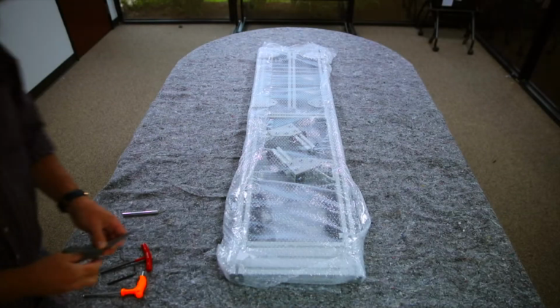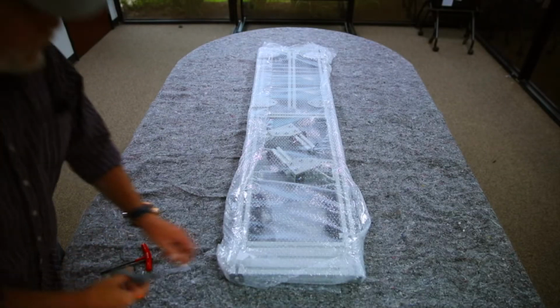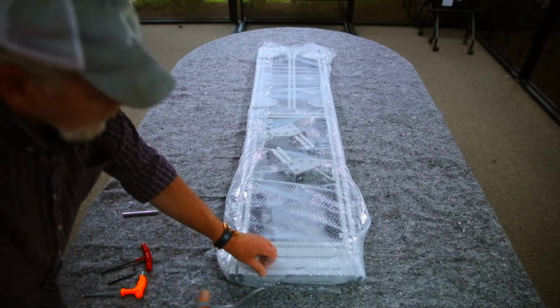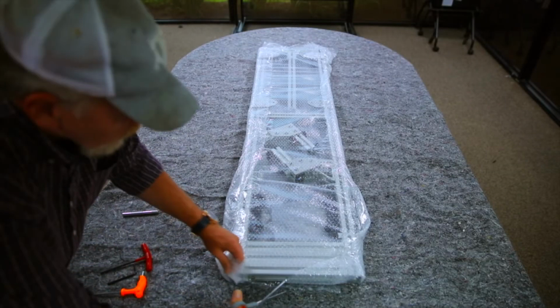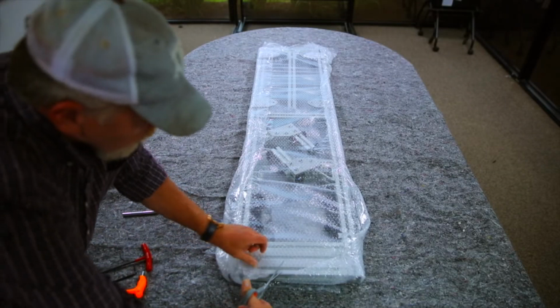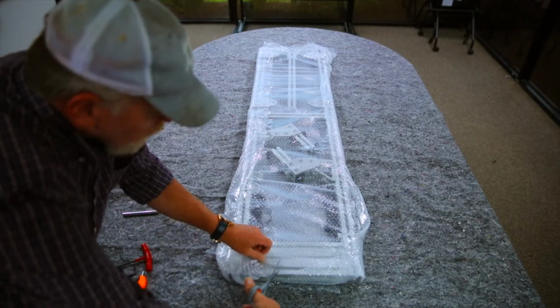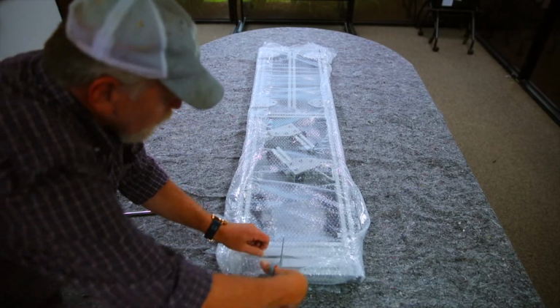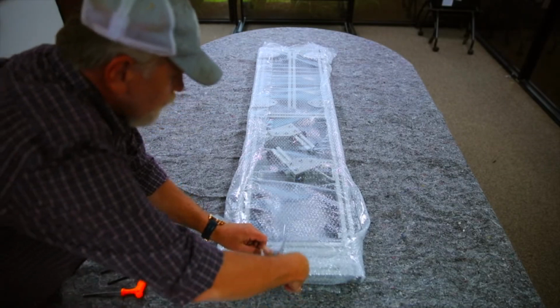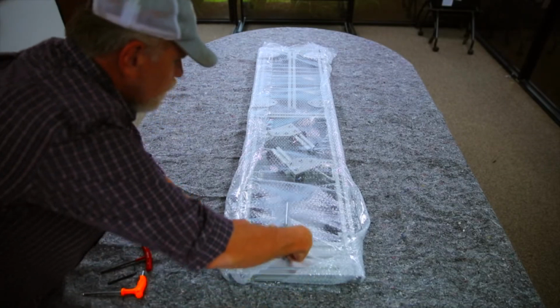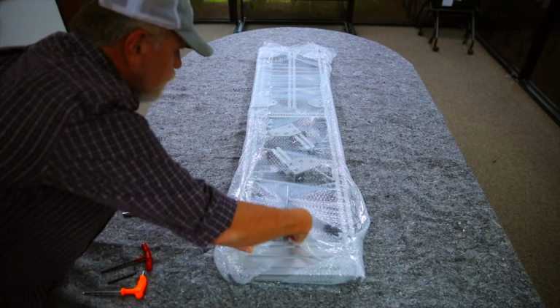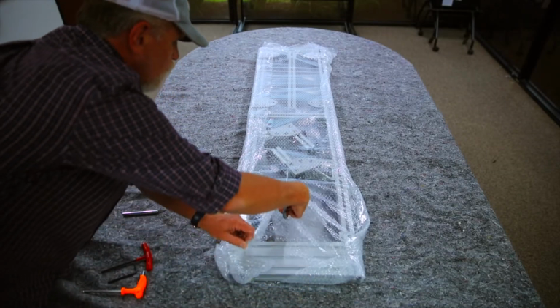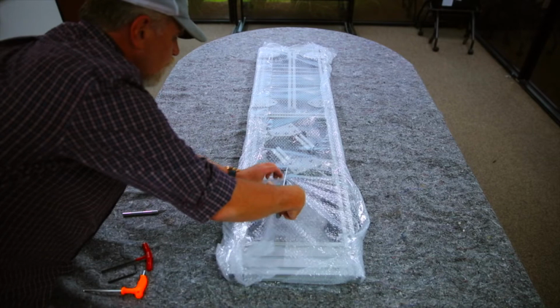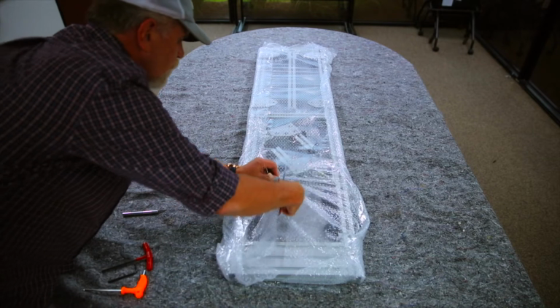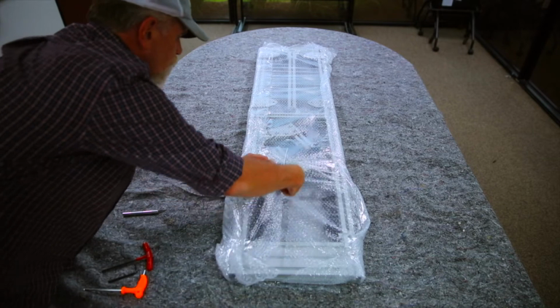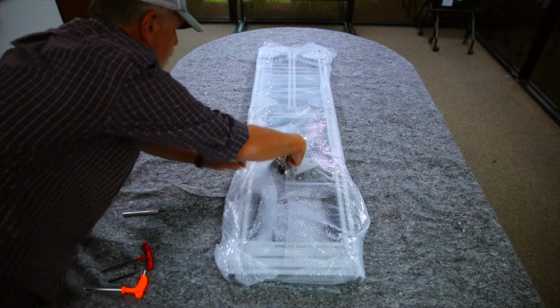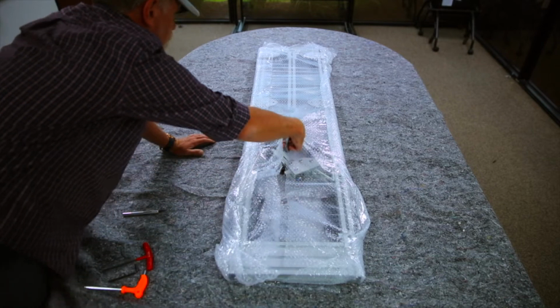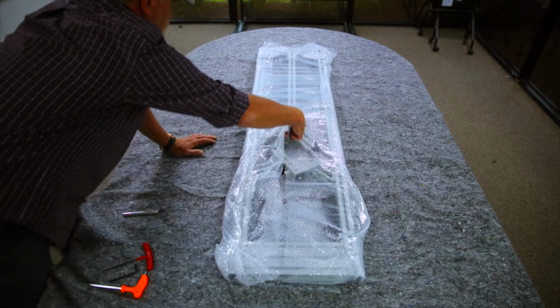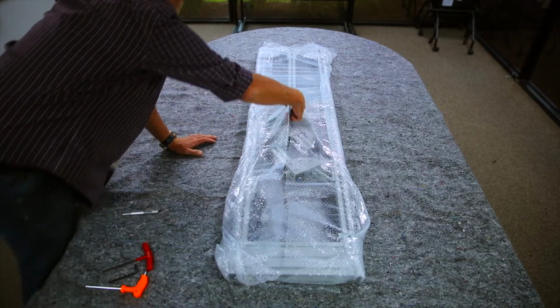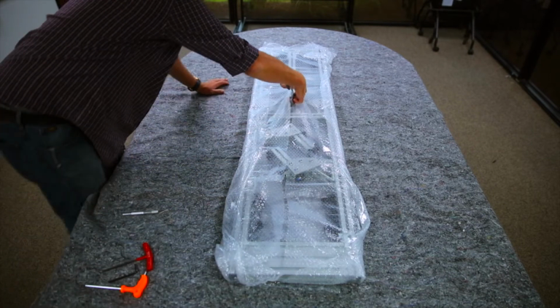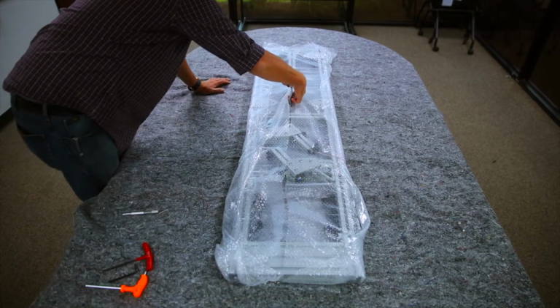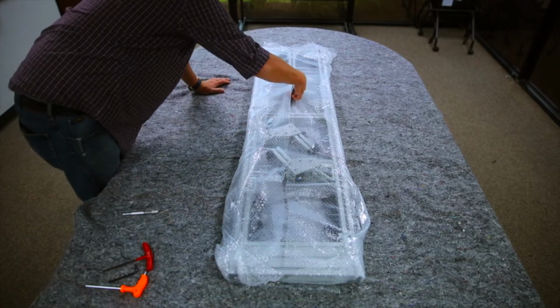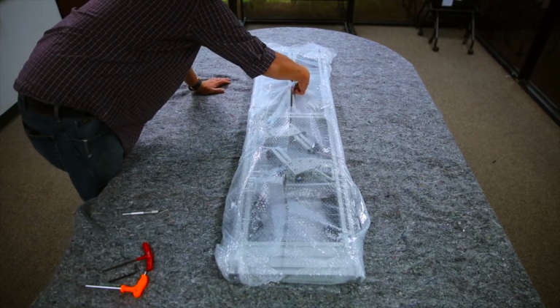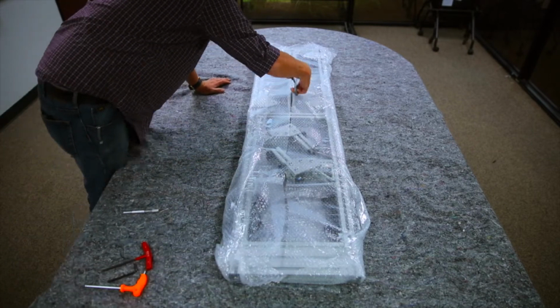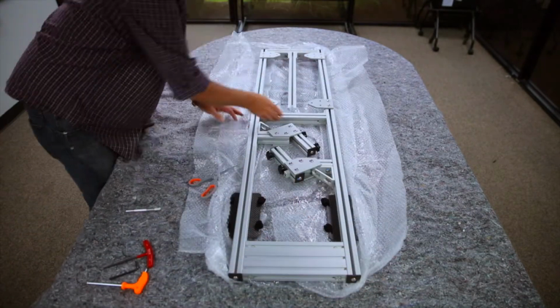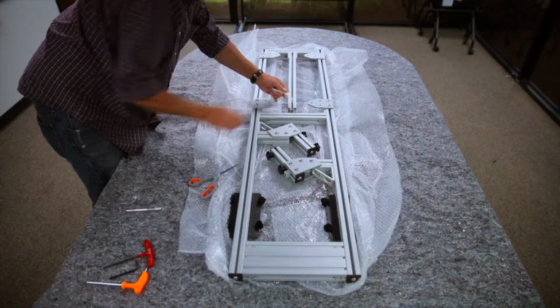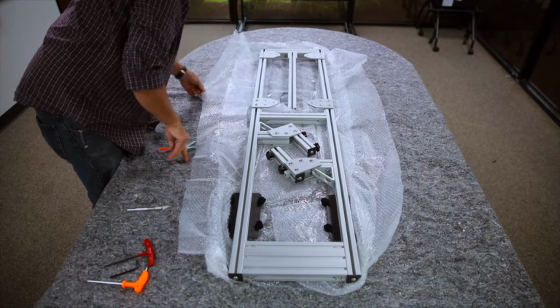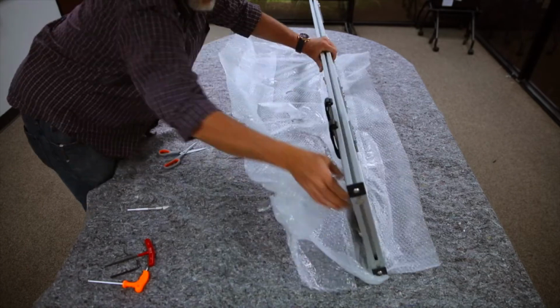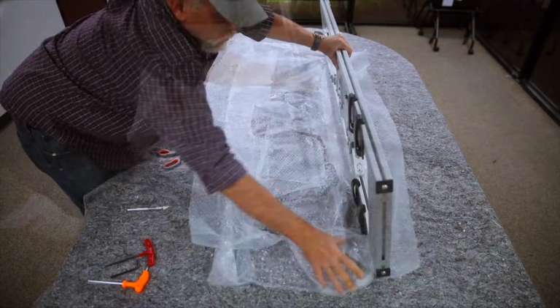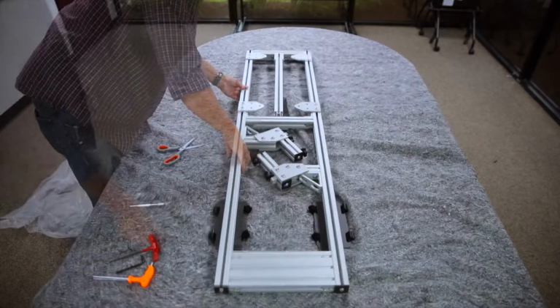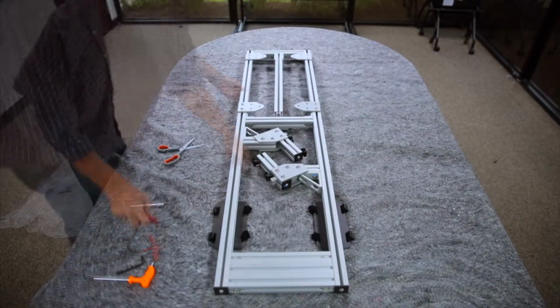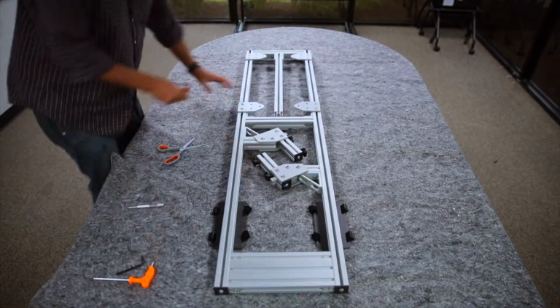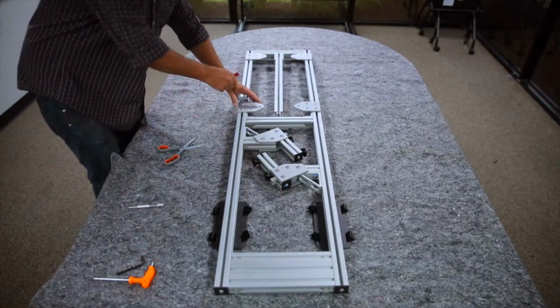Welcome to Phoenix LiDAR's mobile rack installation video. When you receive the rack, it will be in a shipping configuration. We must do some setup before we can mount it to your vehicle, so let's start by removing the plastic wrap.